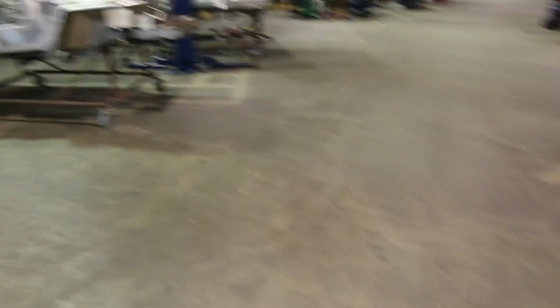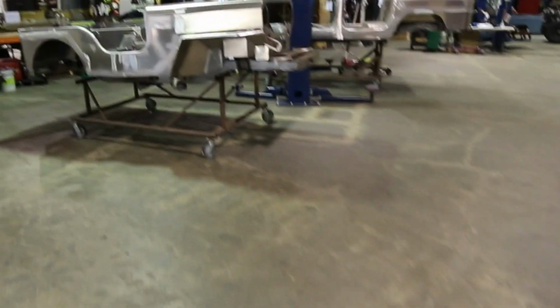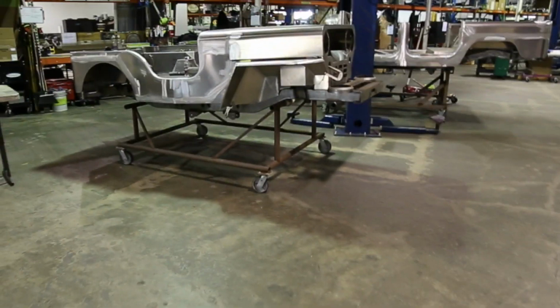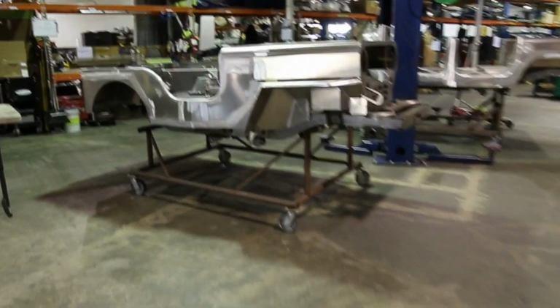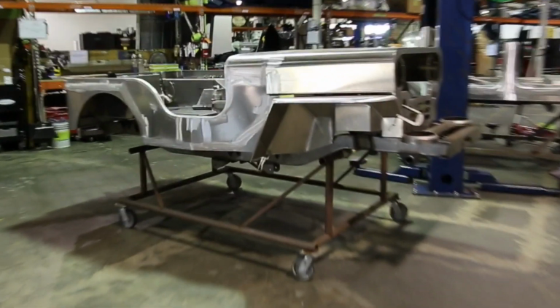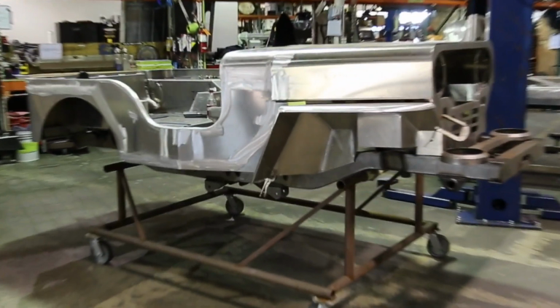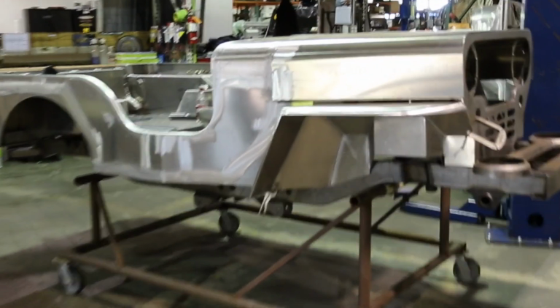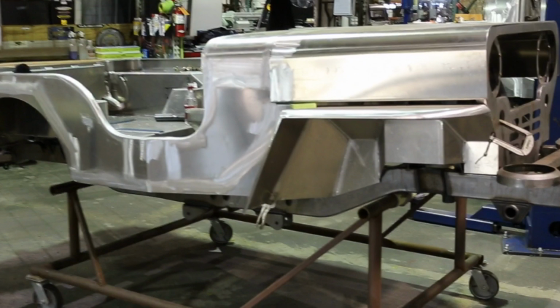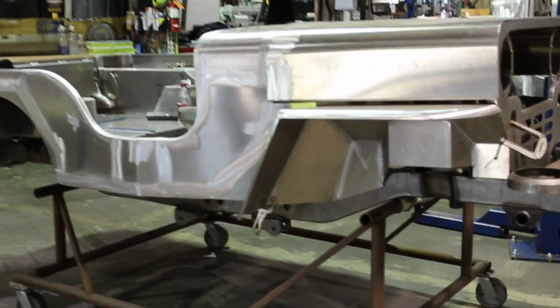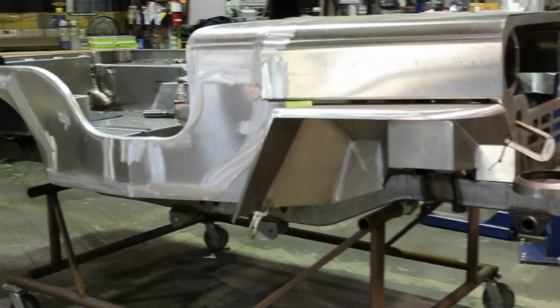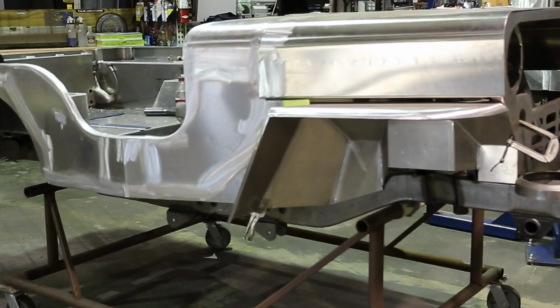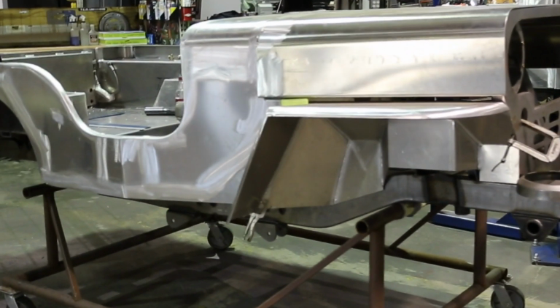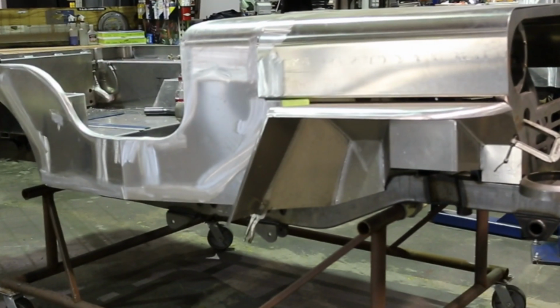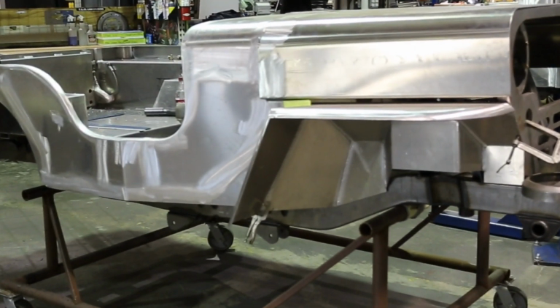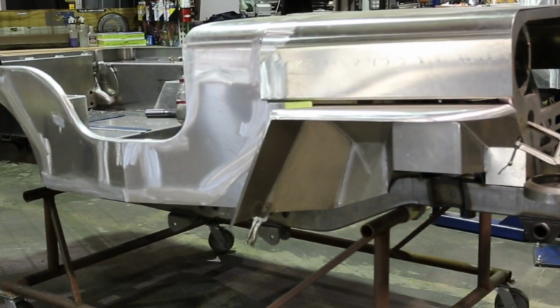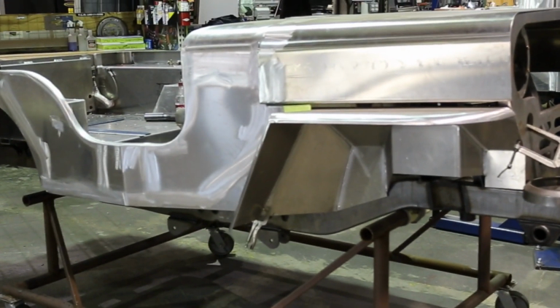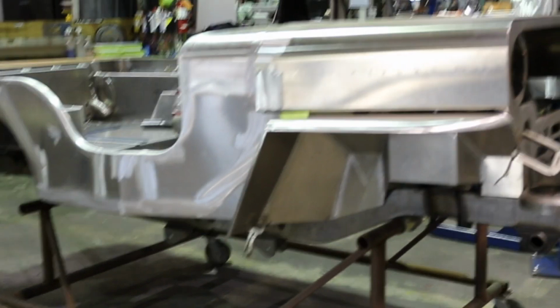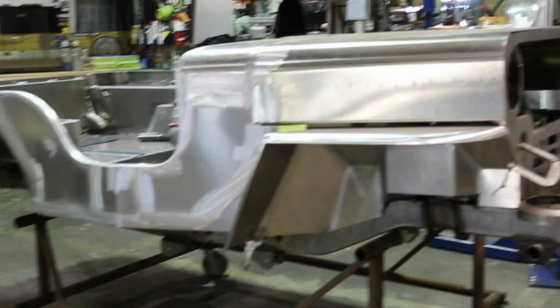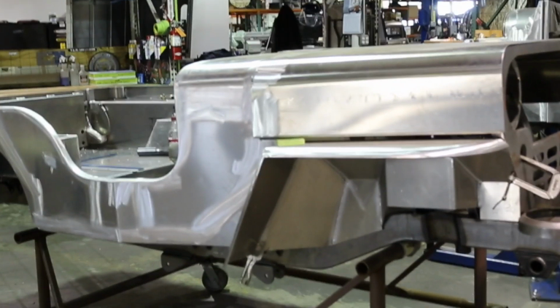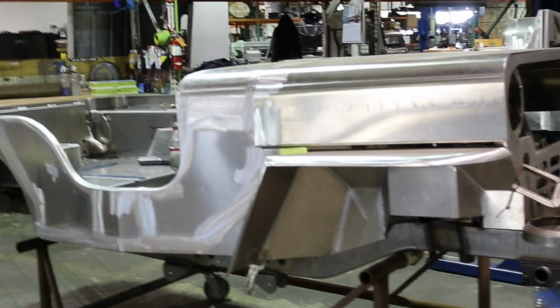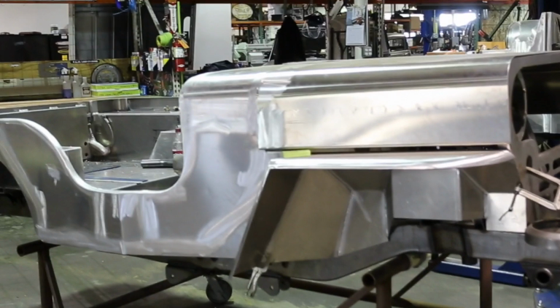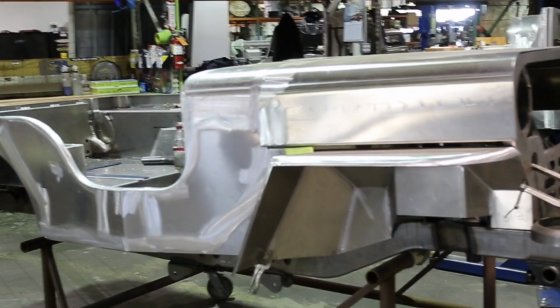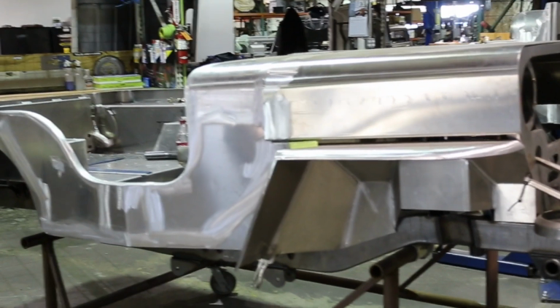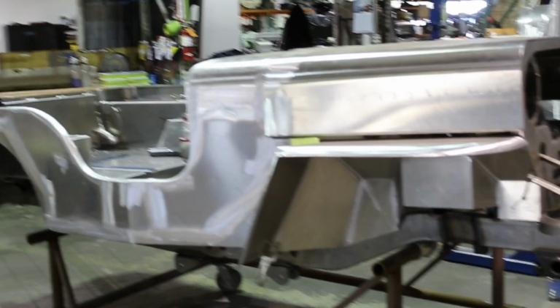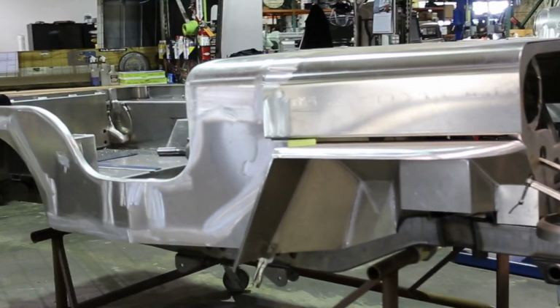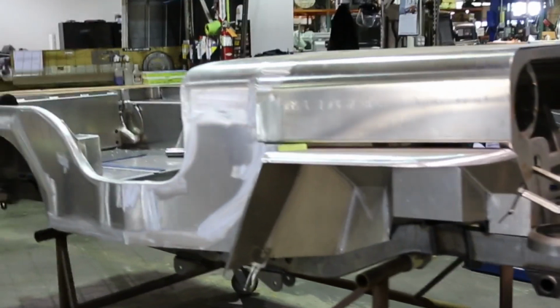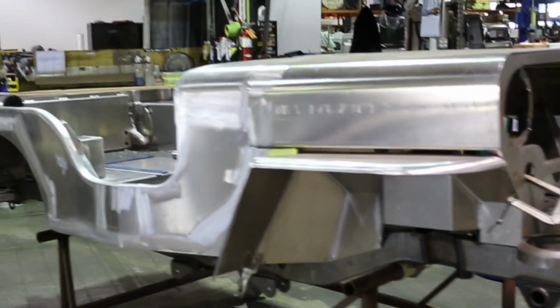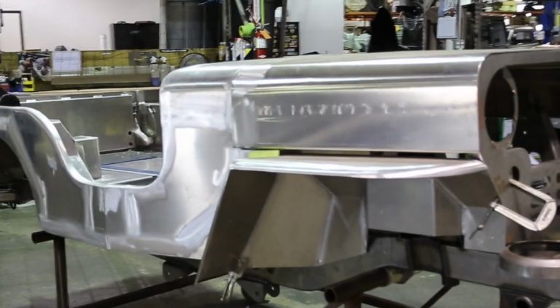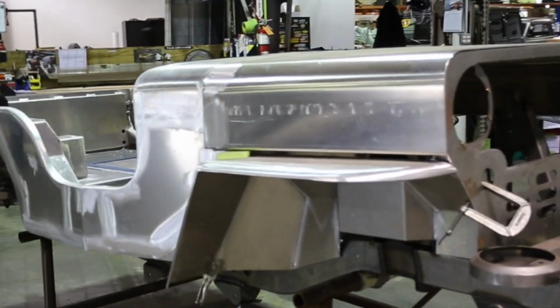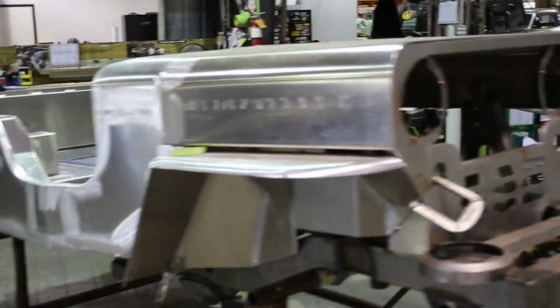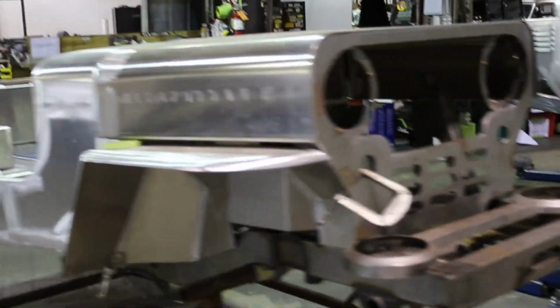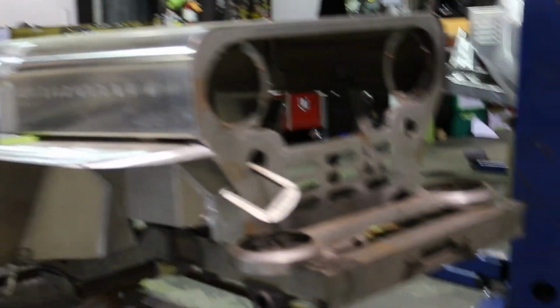Here we have an Icon CJ3B. This is an aluminum-bodied version running the VW TDI. It's going to be a really cool one — coming together, but it's a major hour eater.